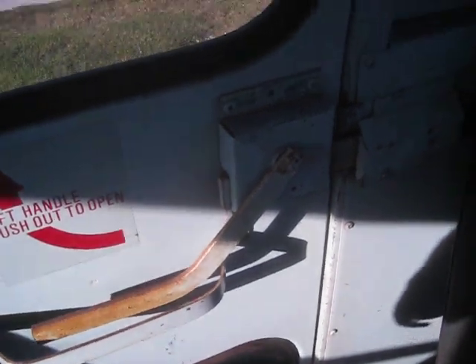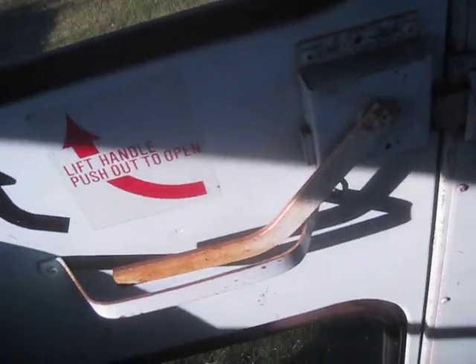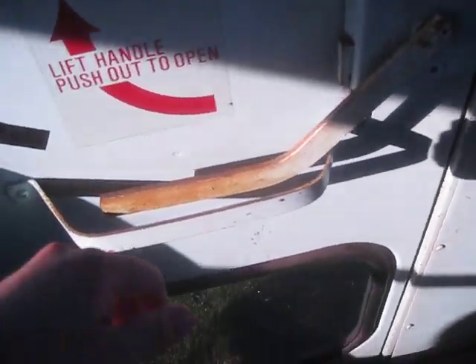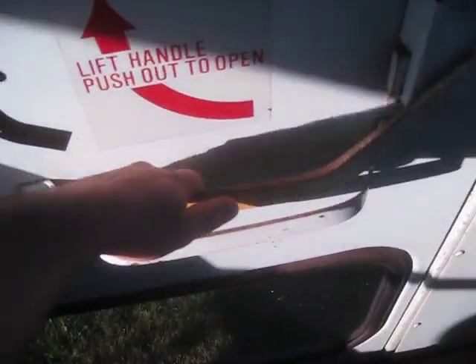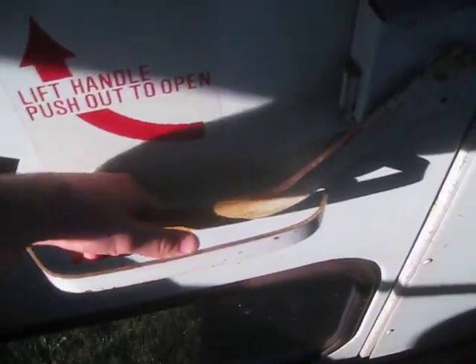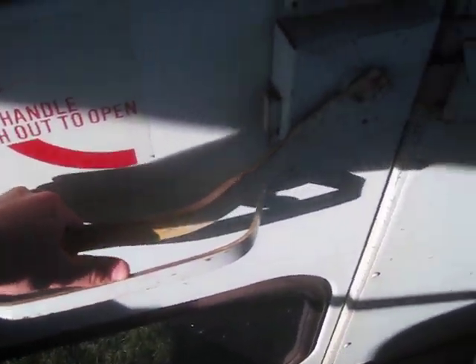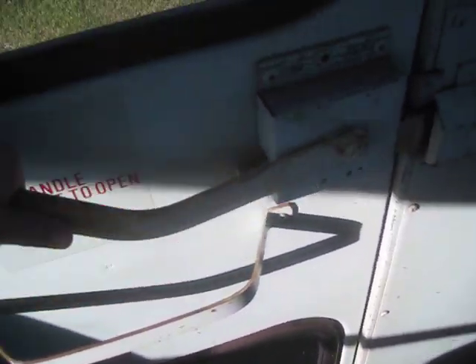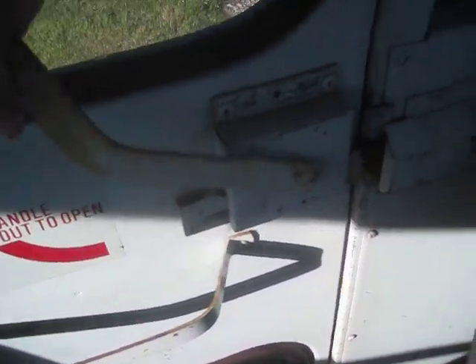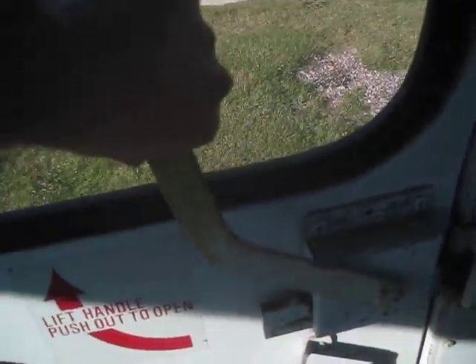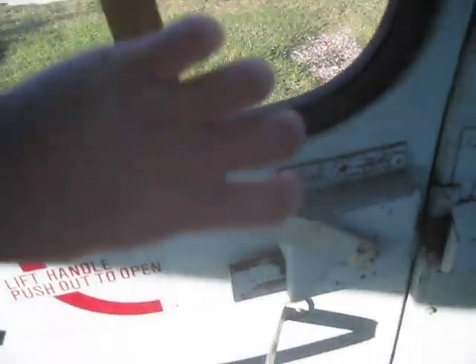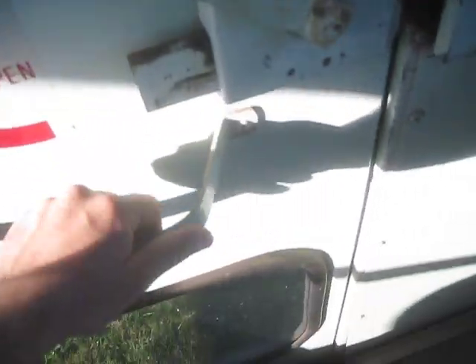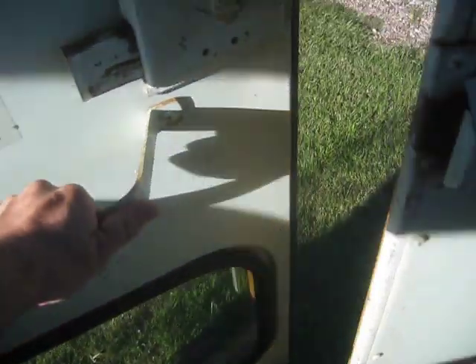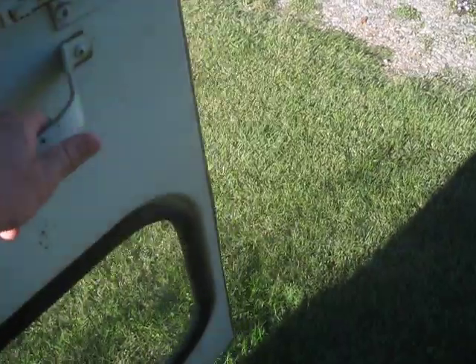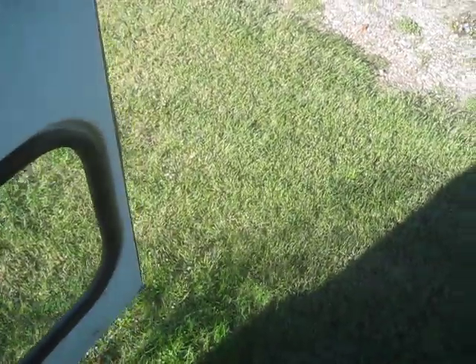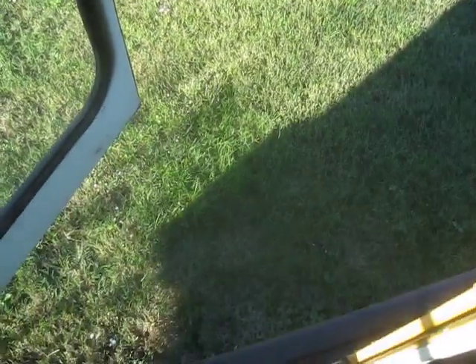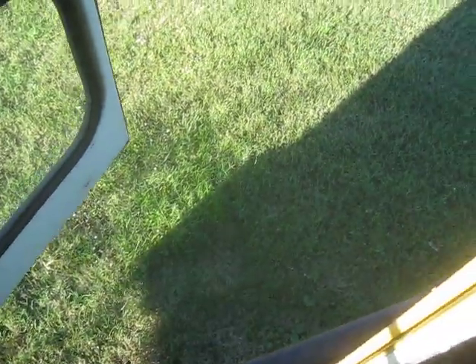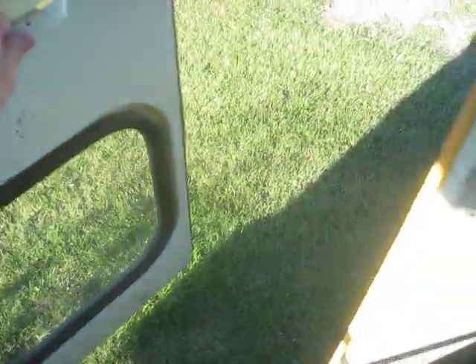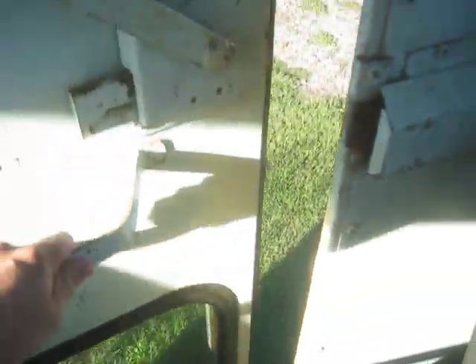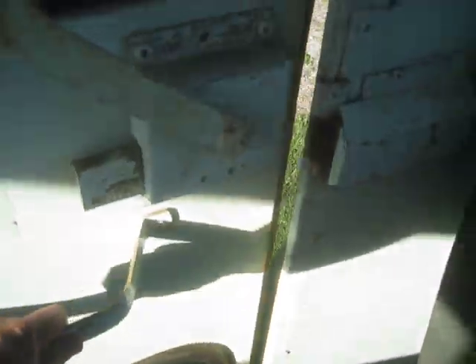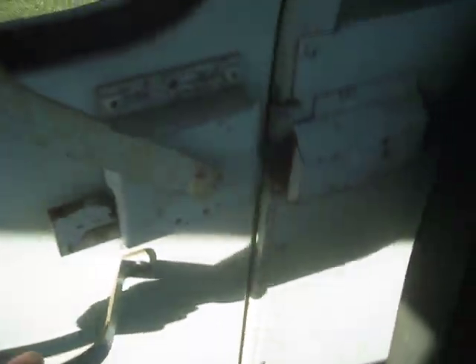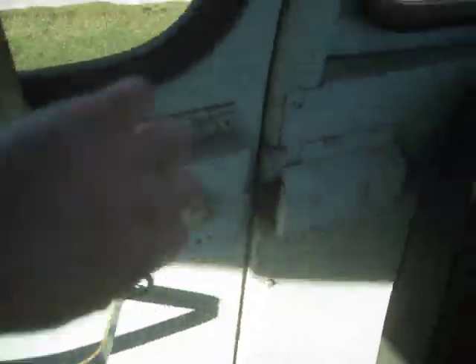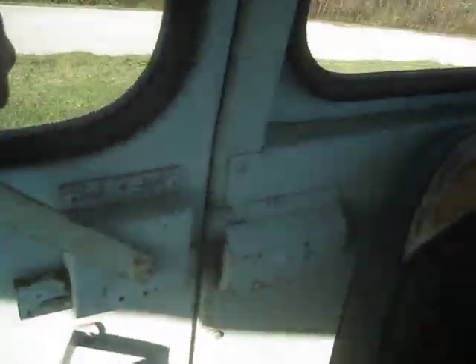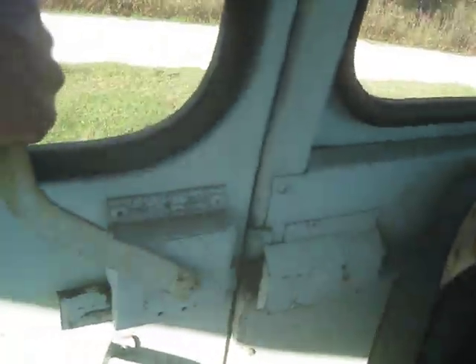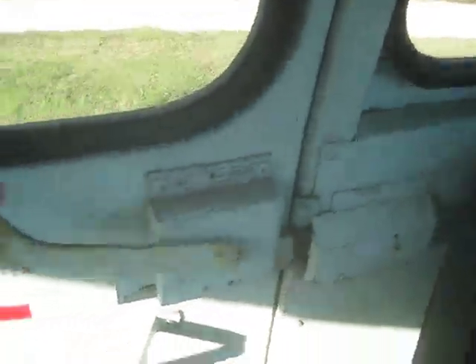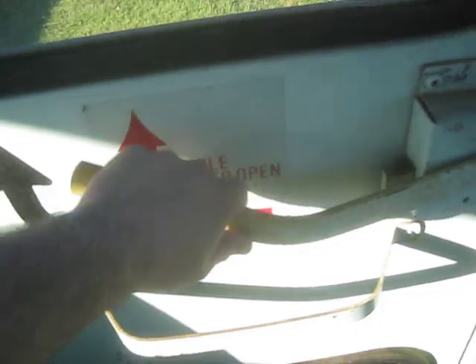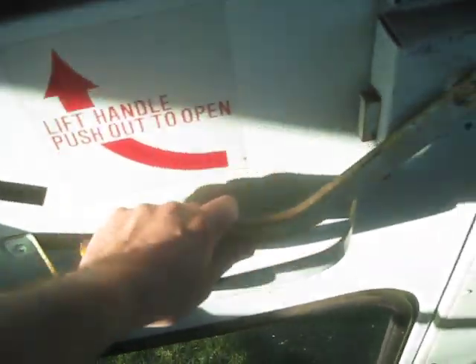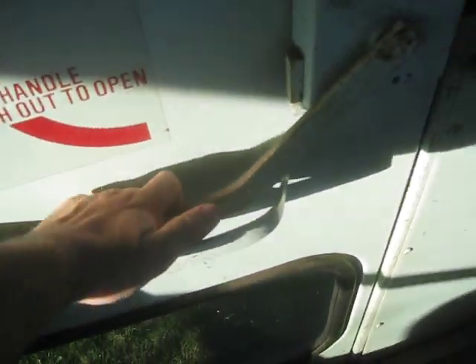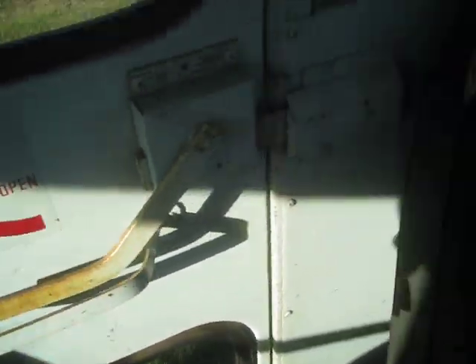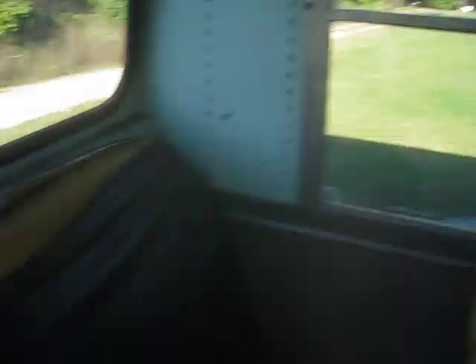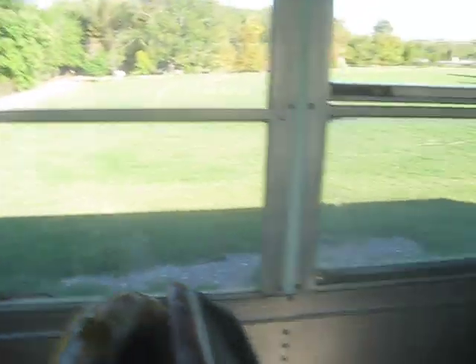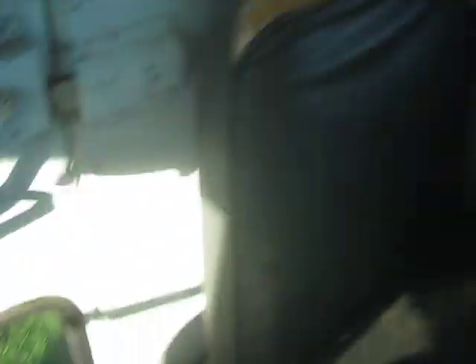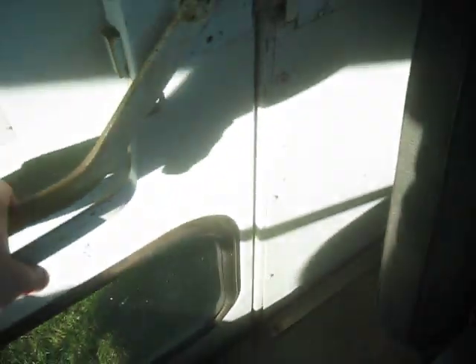But here's the emergency door — let's try it out. It opens just like it should. This one's easy to open from the outside, so I'll try that in a second. Let's just keep it shut.